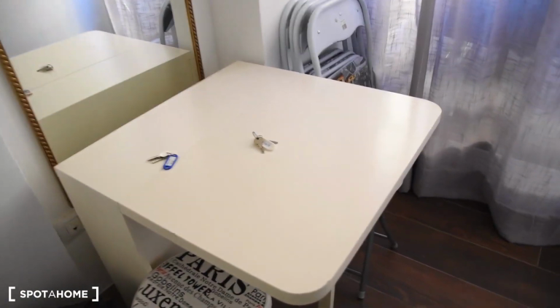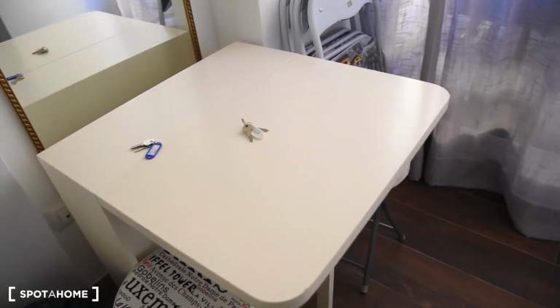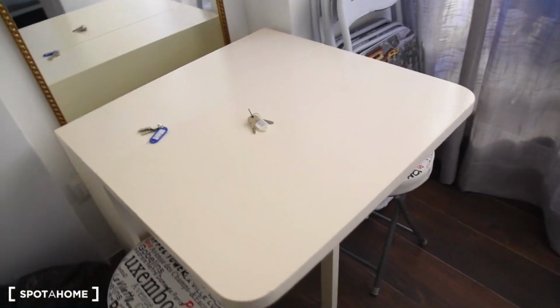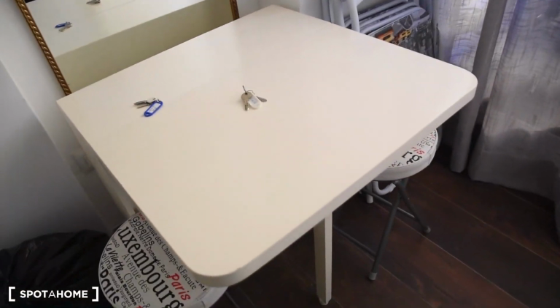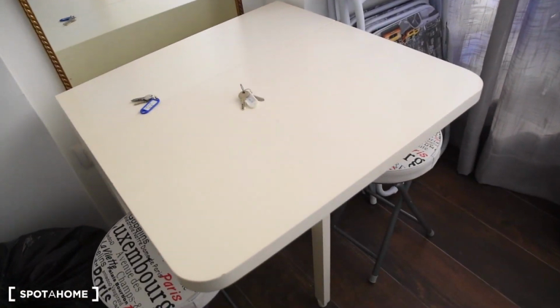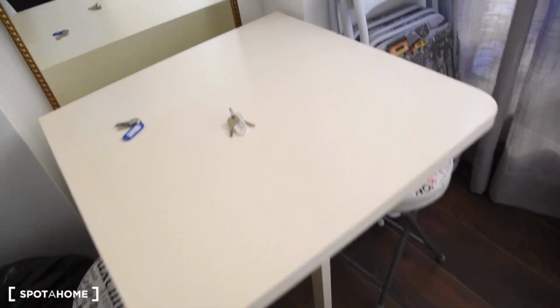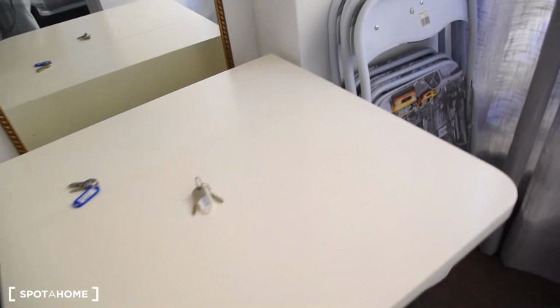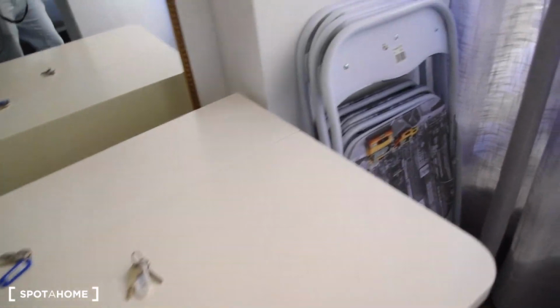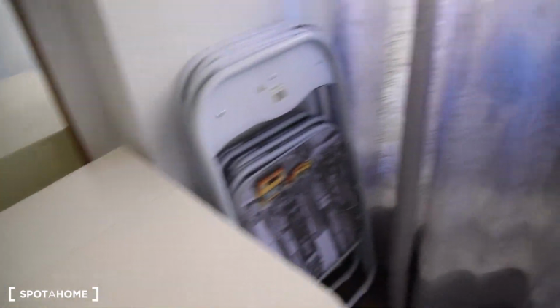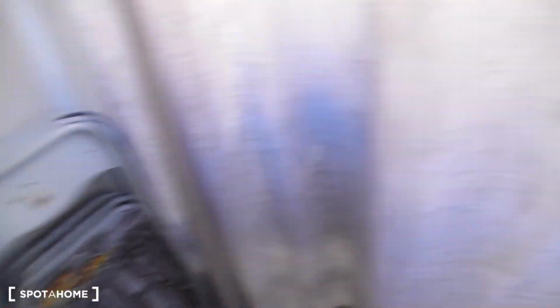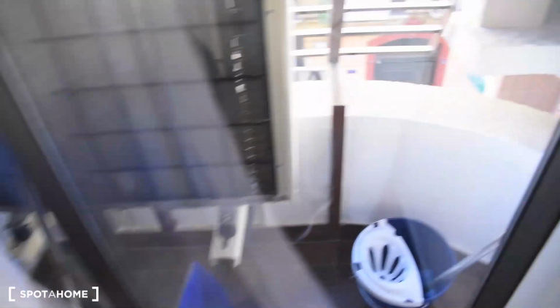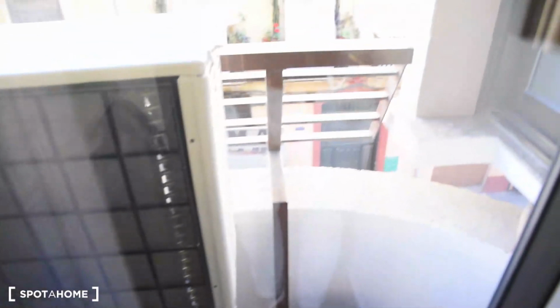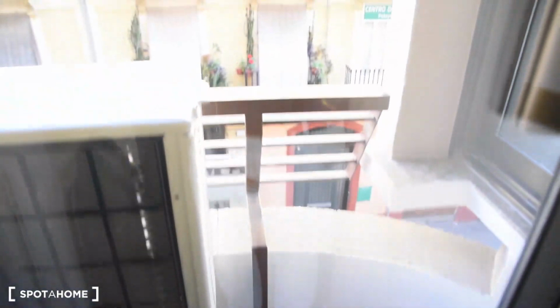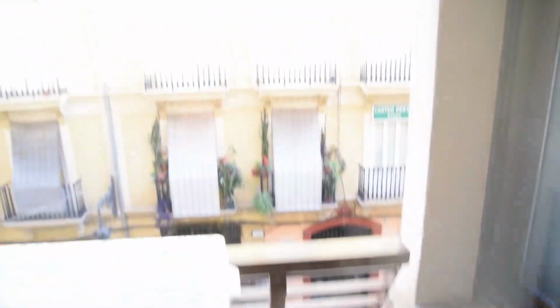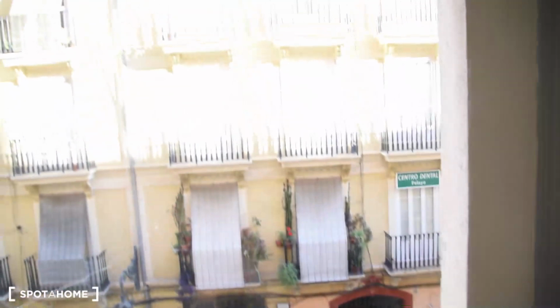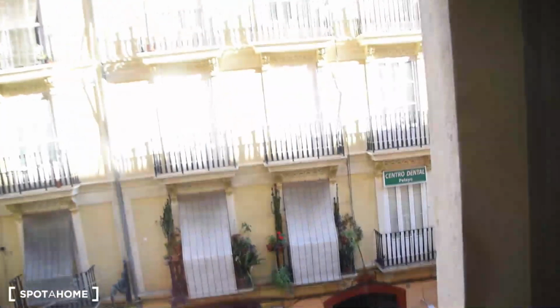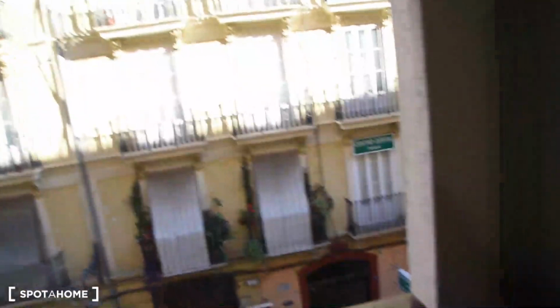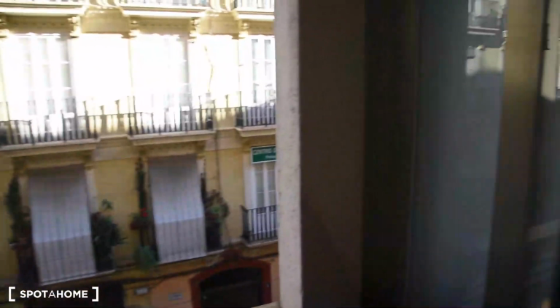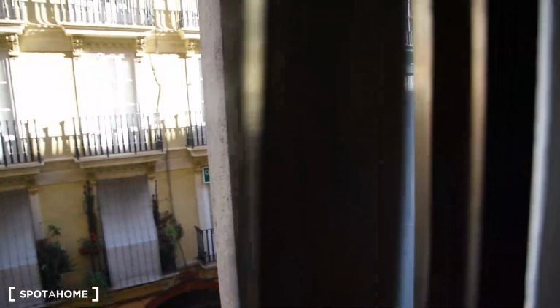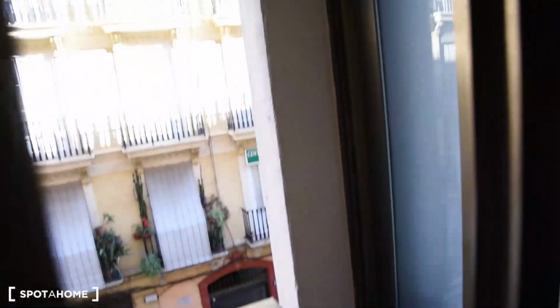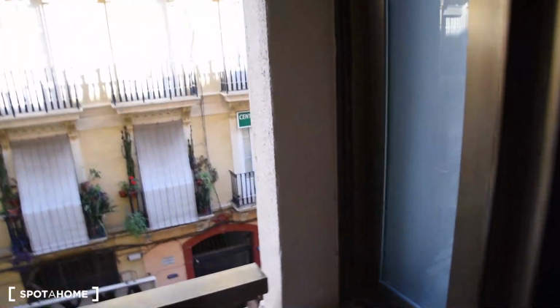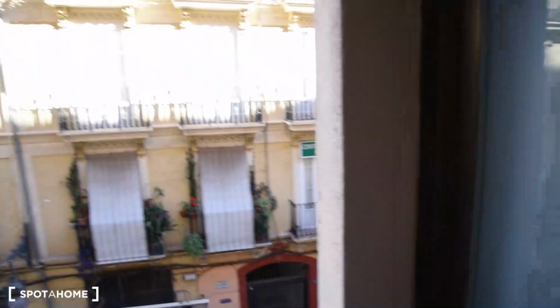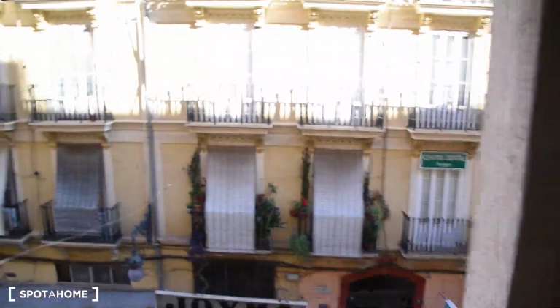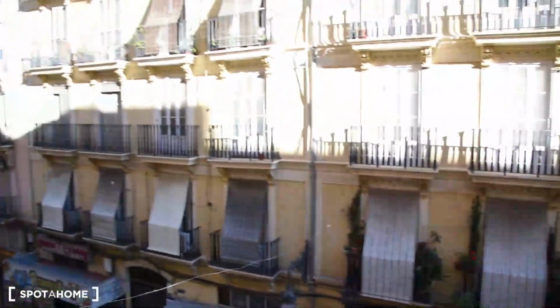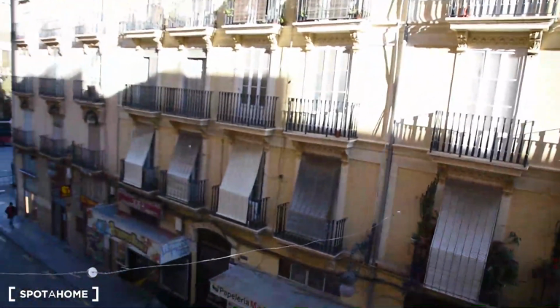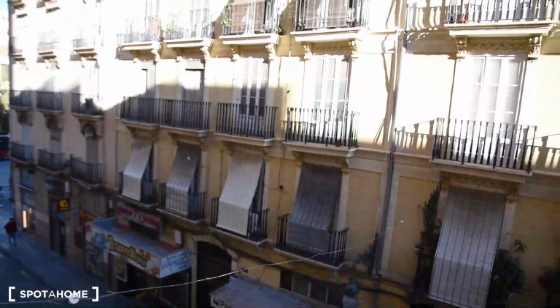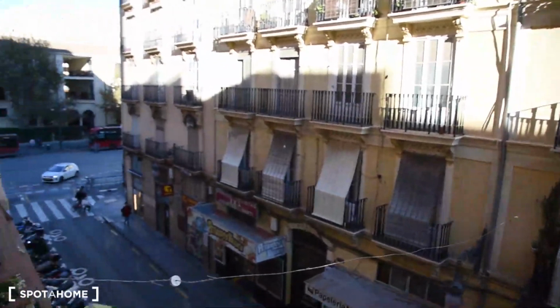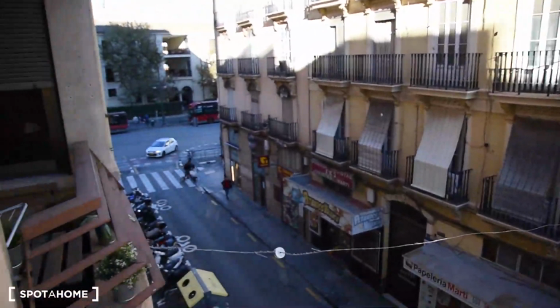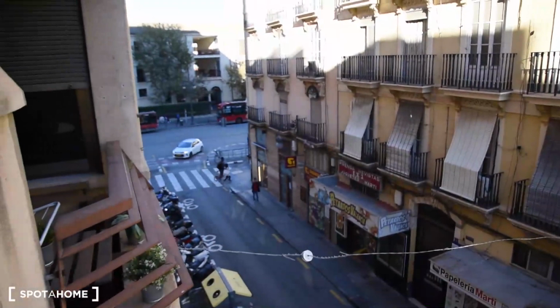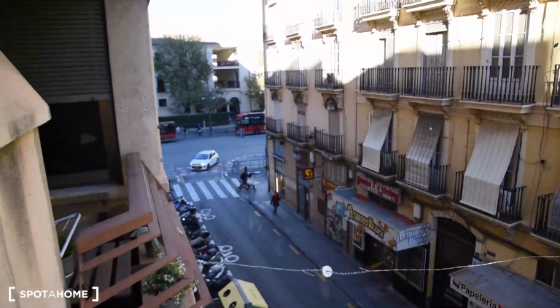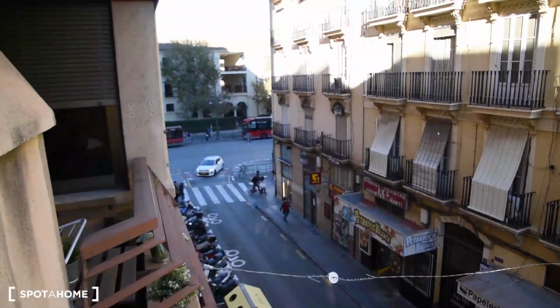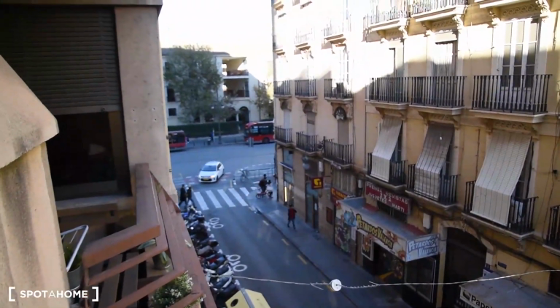We've also got a small table with two chairs to have our meals. And the balcony right here, with the view on Ciativa street. So let me tell you a little bit about the neighborhood.